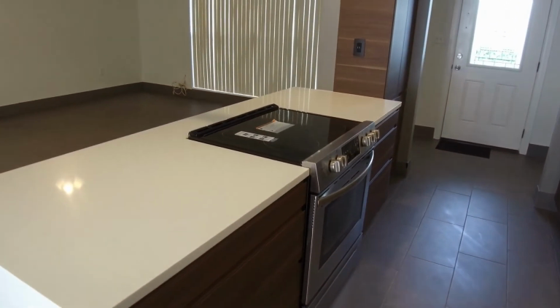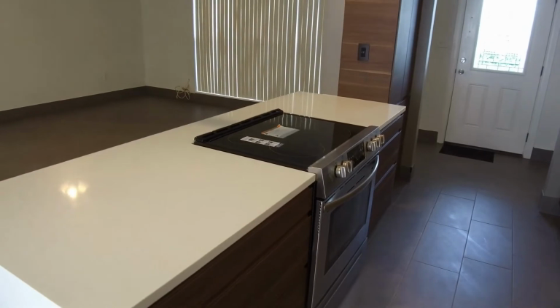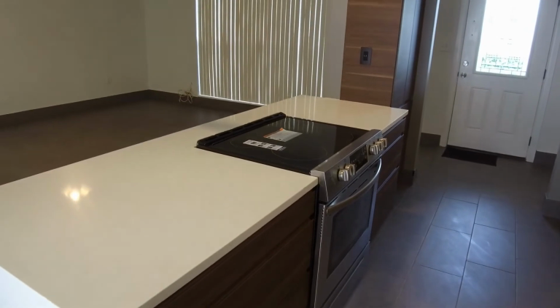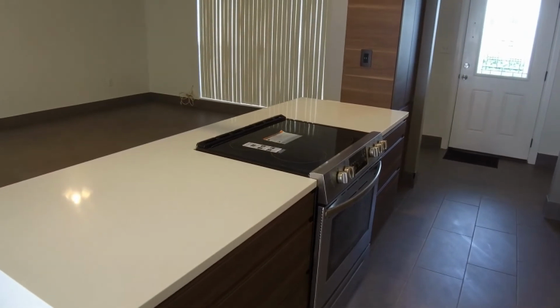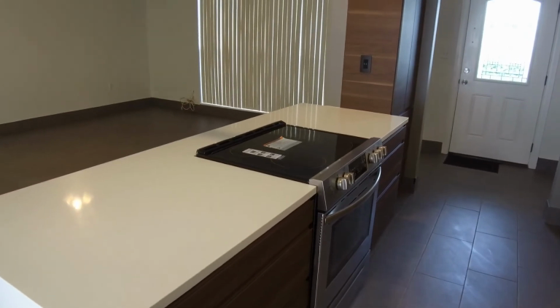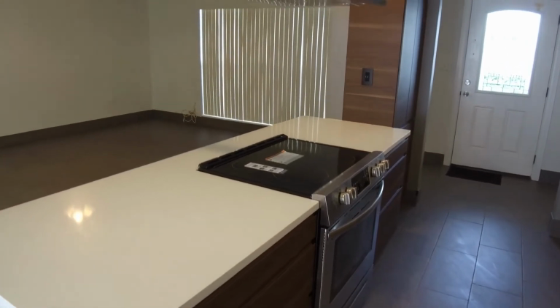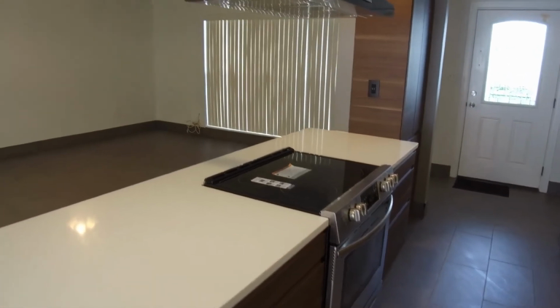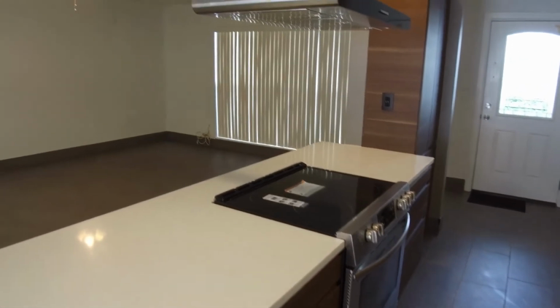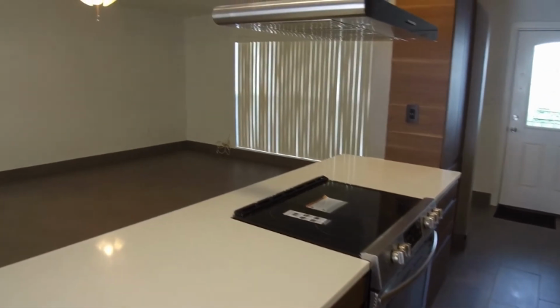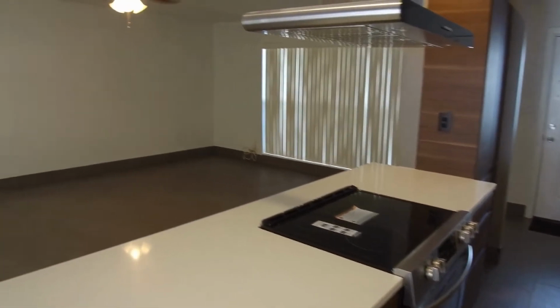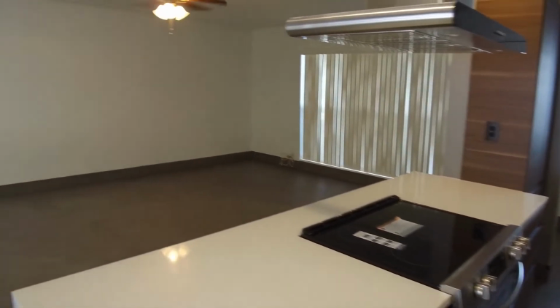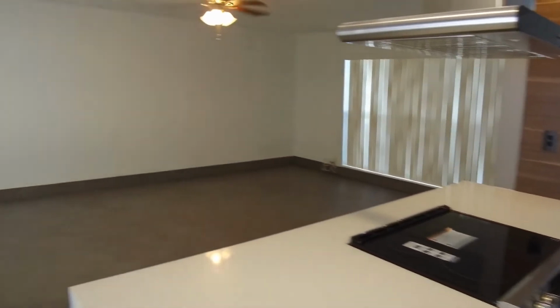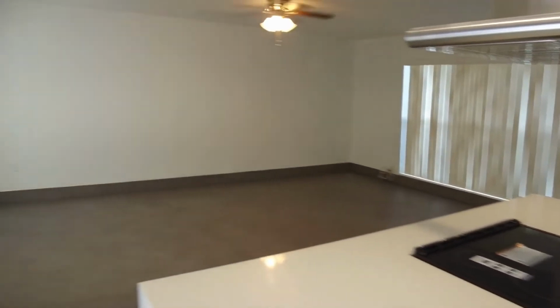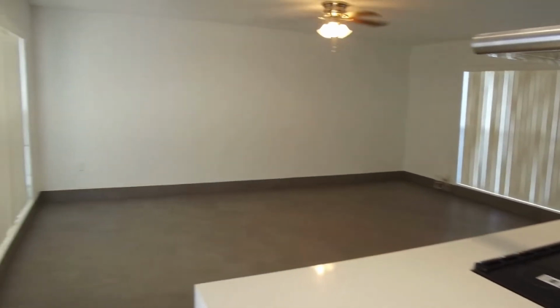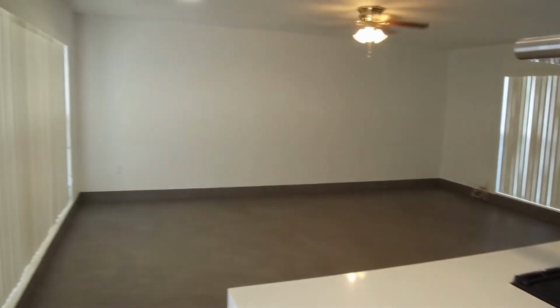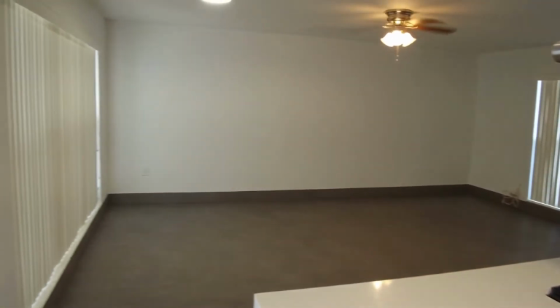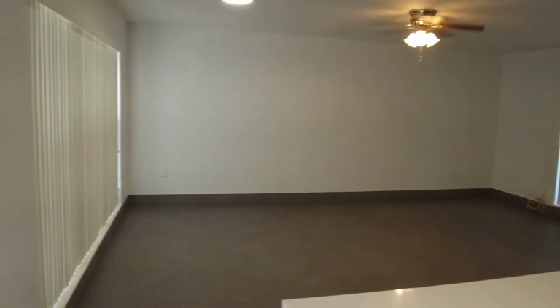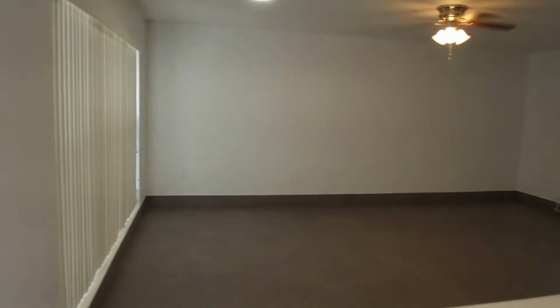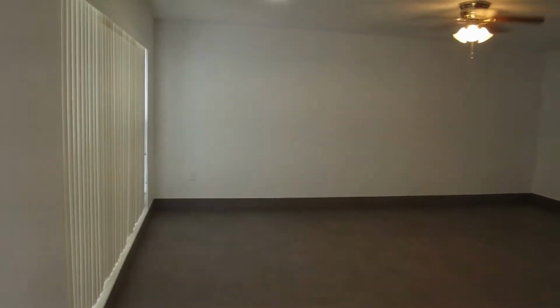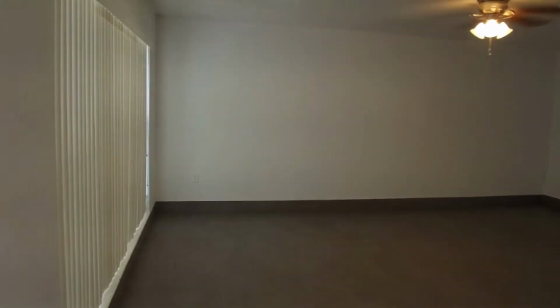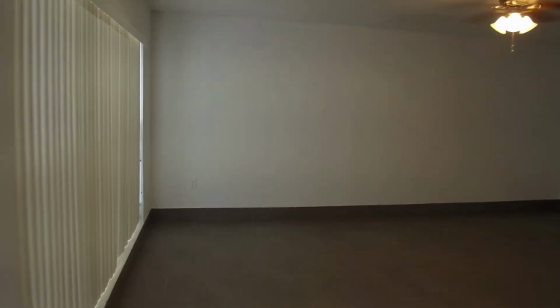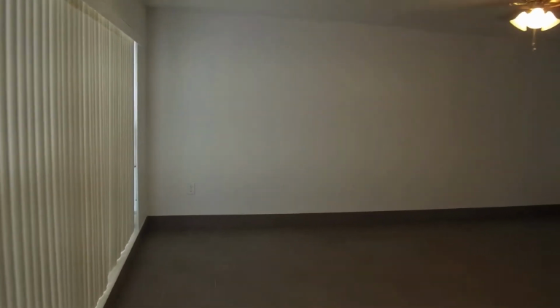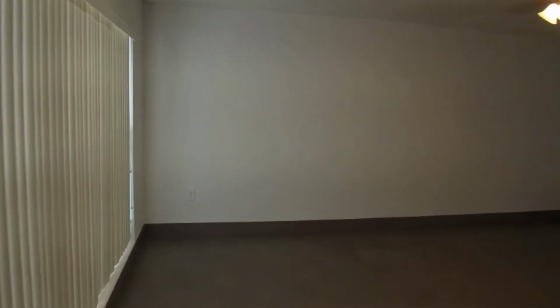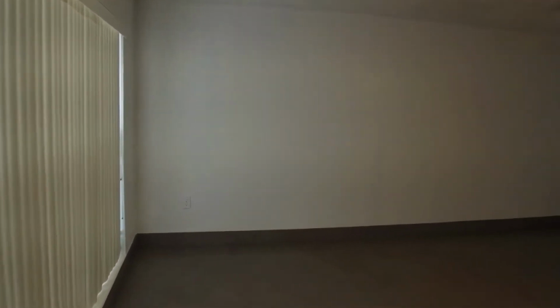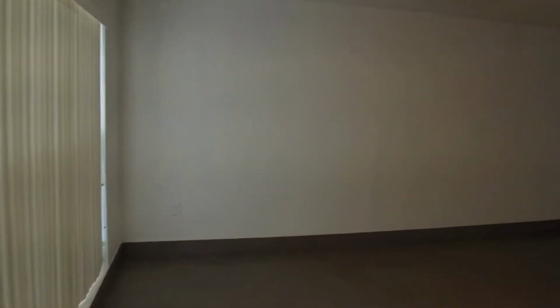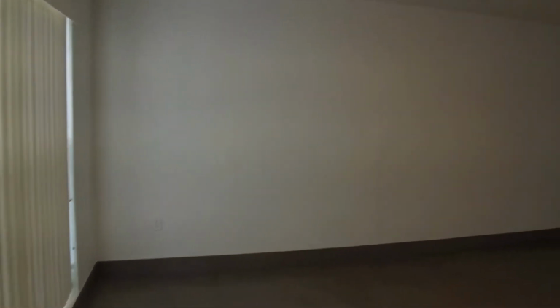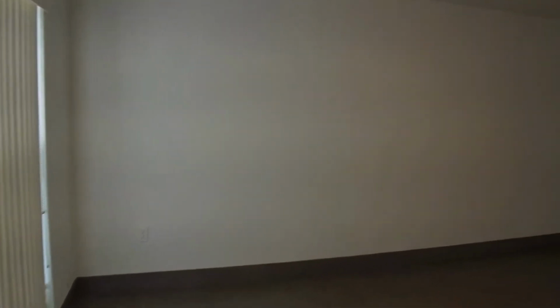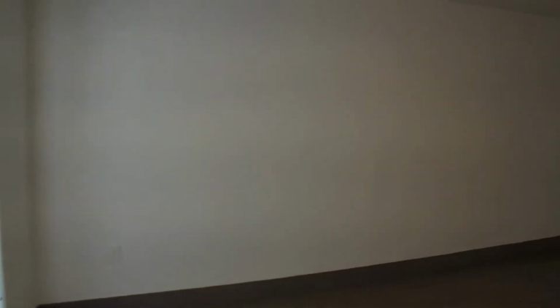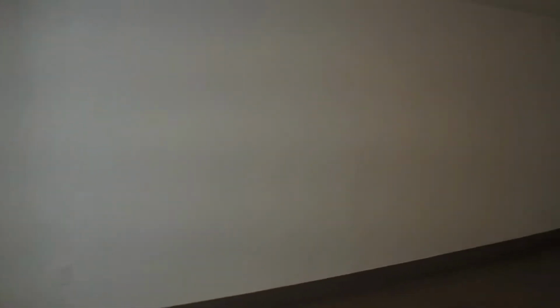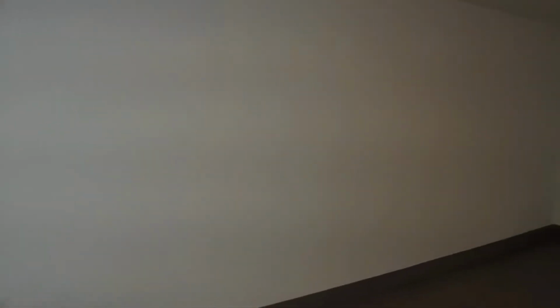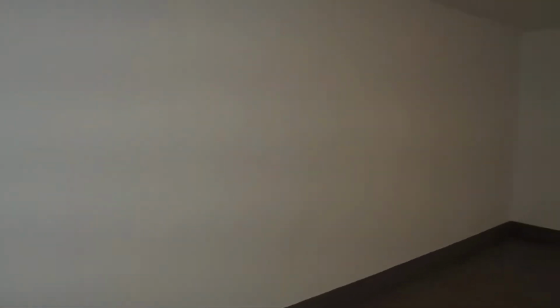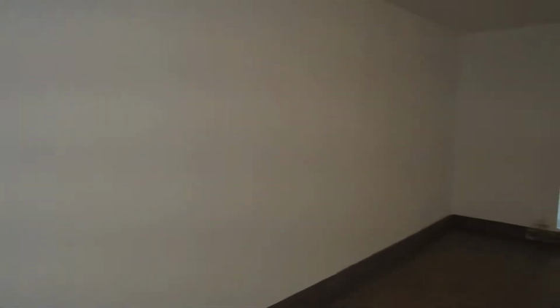The kitchen overlooks your living room and dining room area. This is a 14 by 19 living room and dining room.